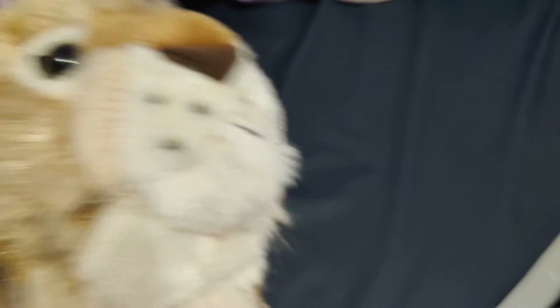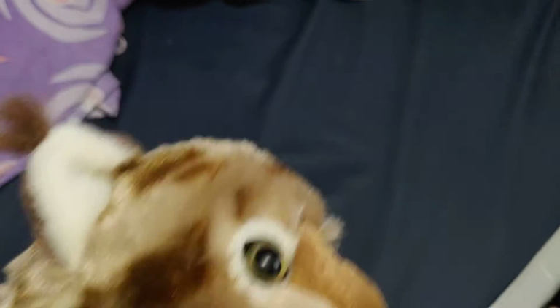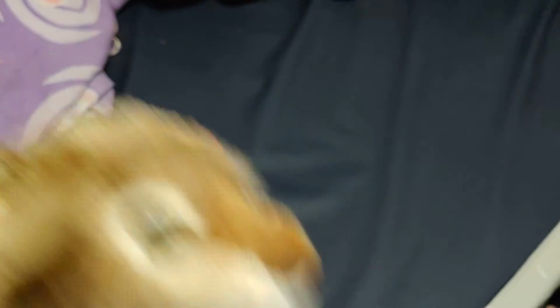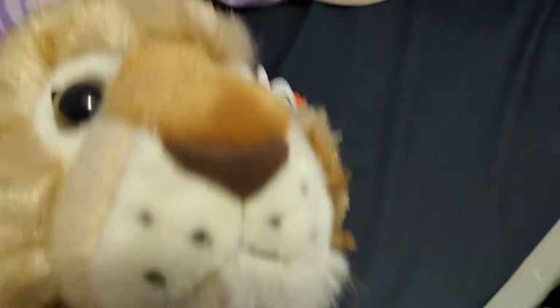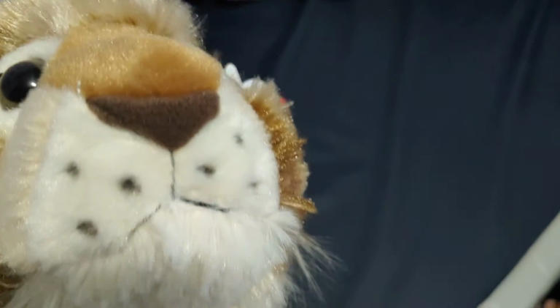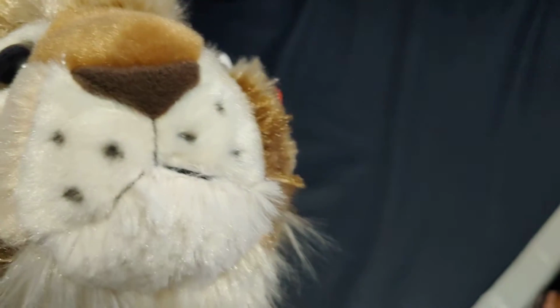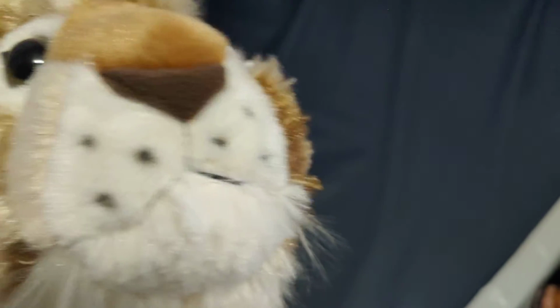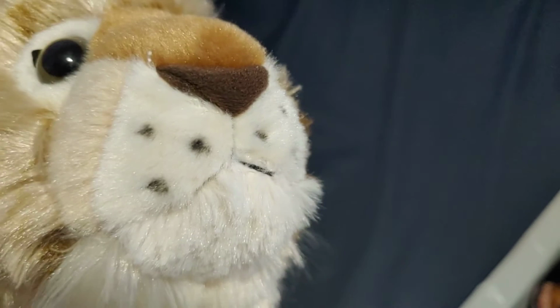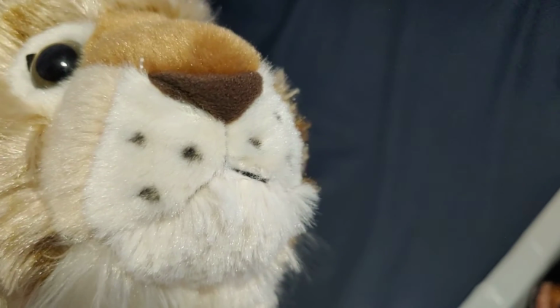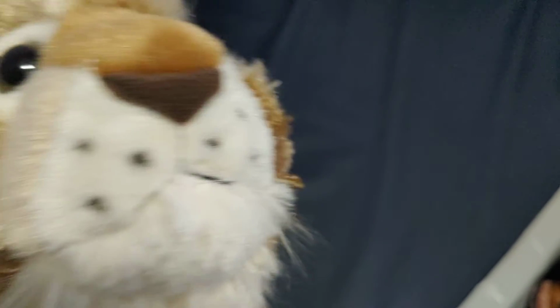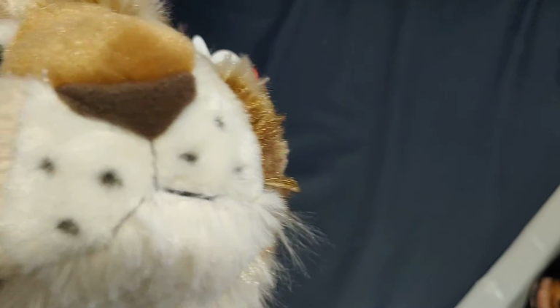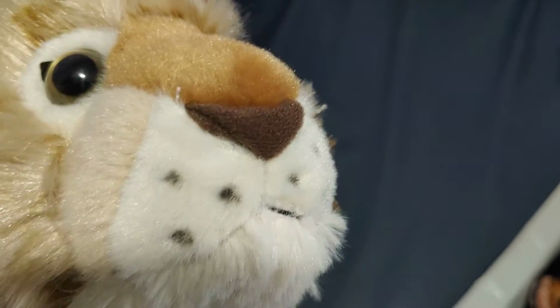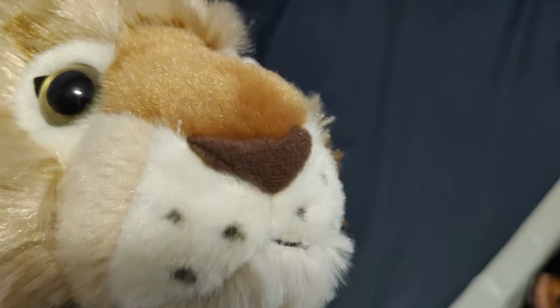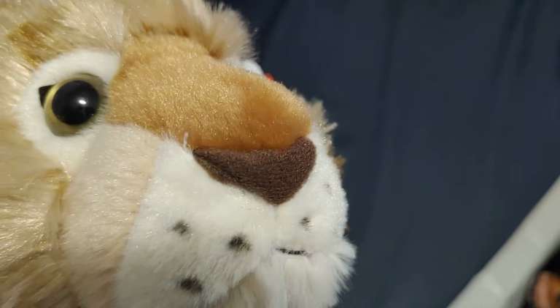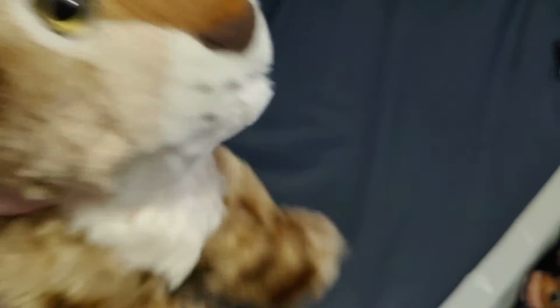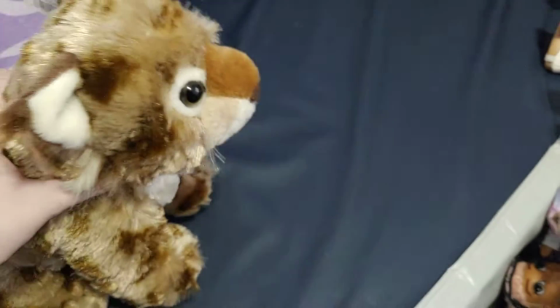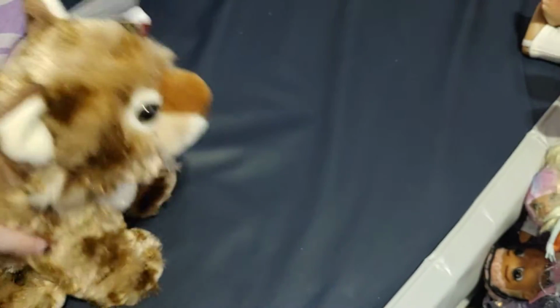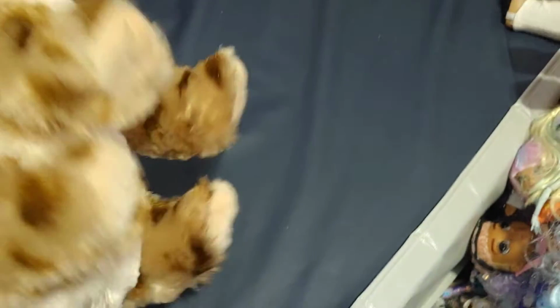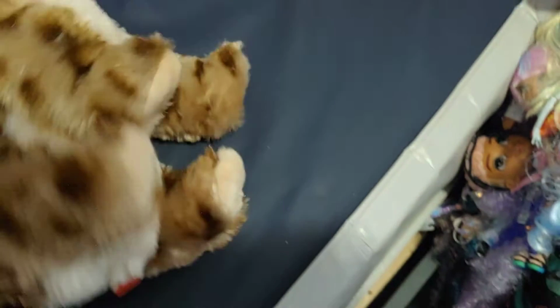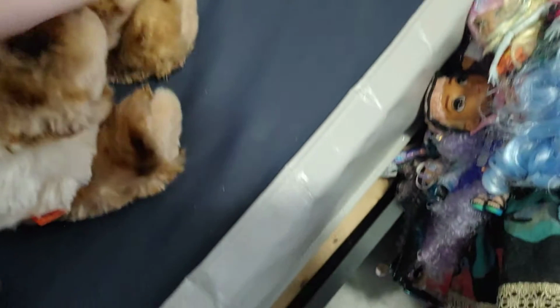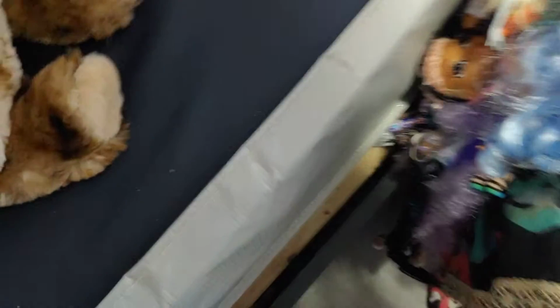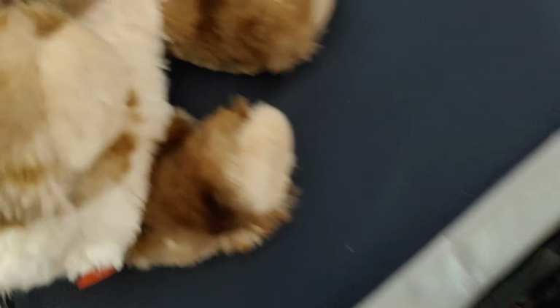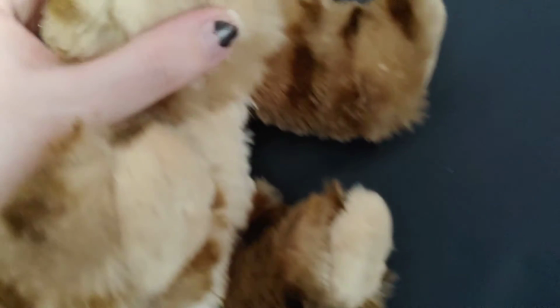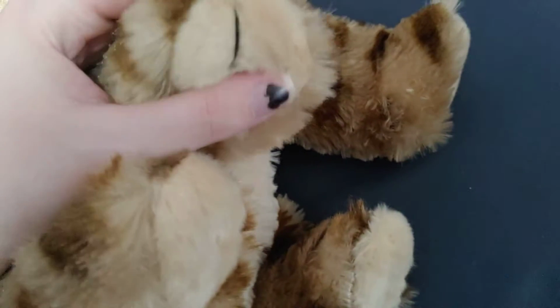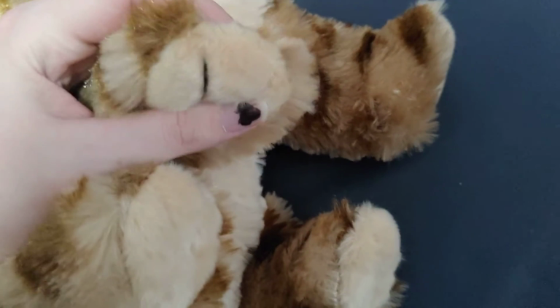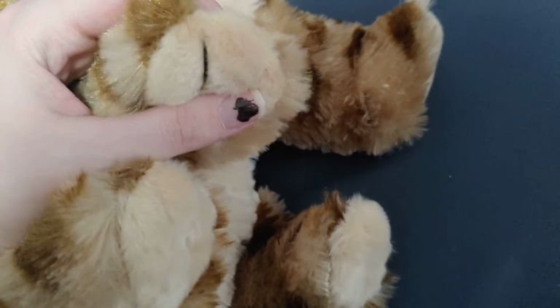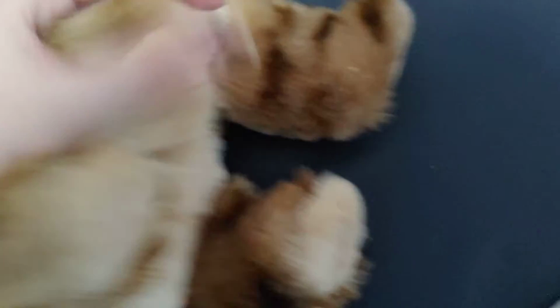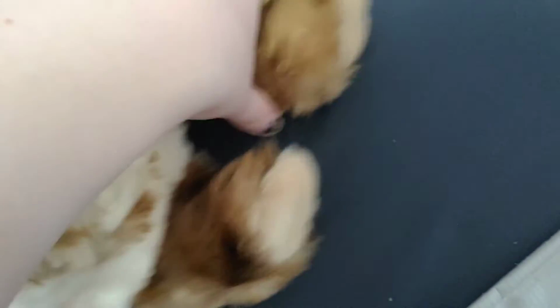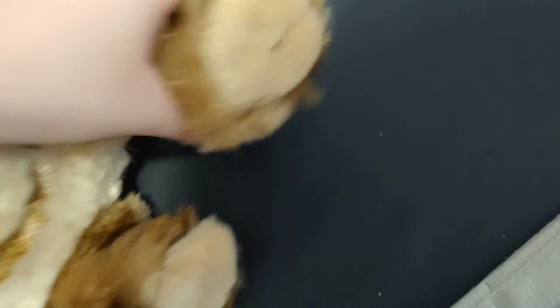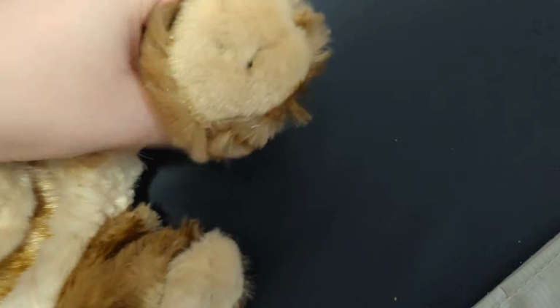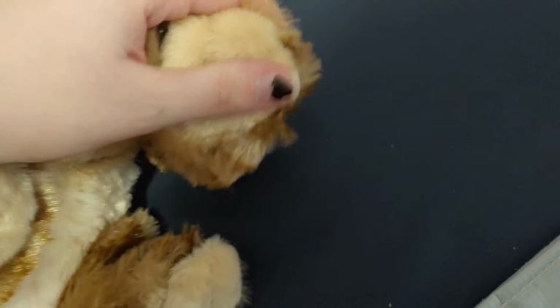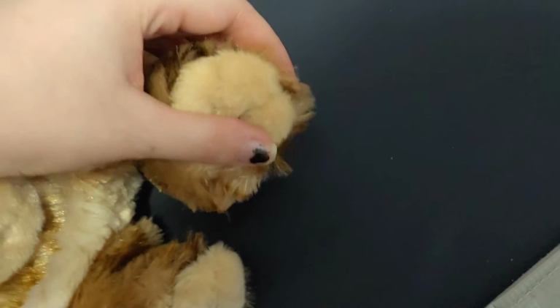It seems to have nice stitching on the mouth. It's very soft. And it also has some stitching on the paws, as you can see.